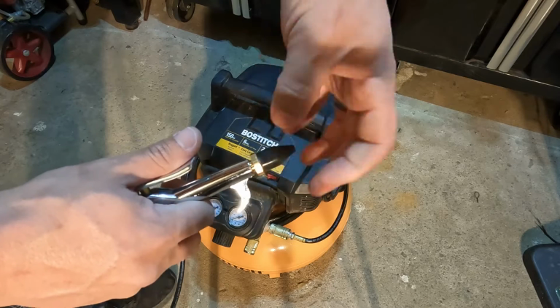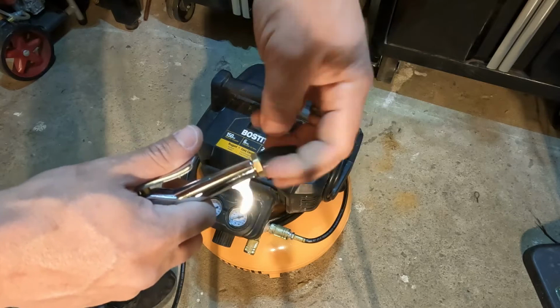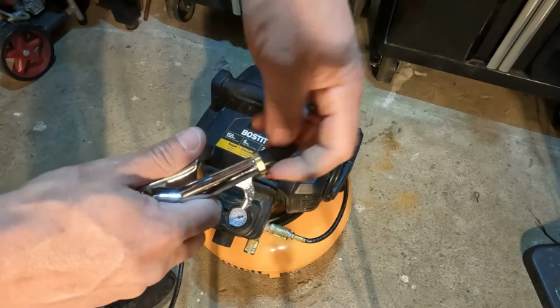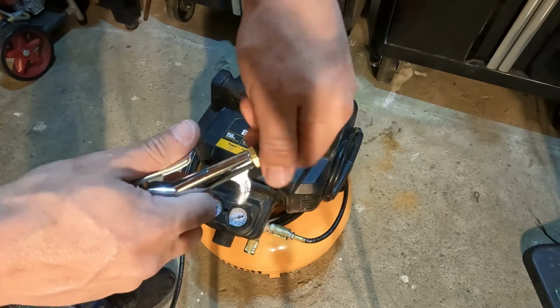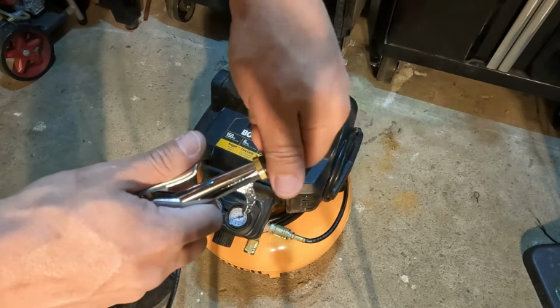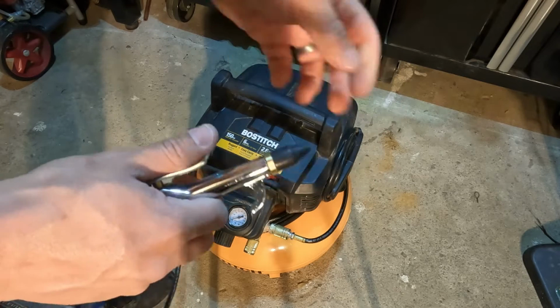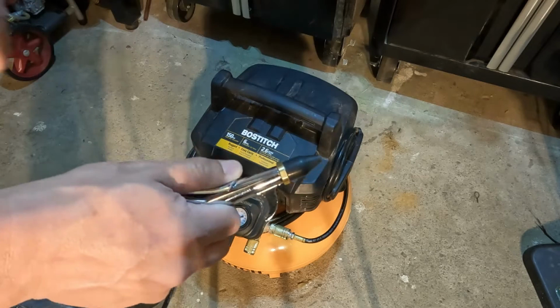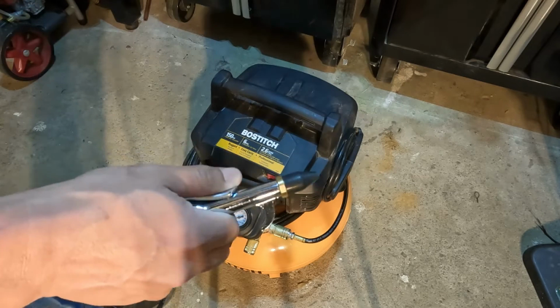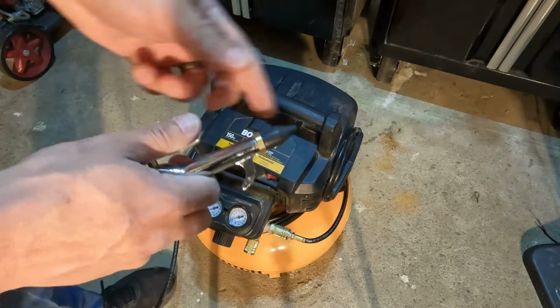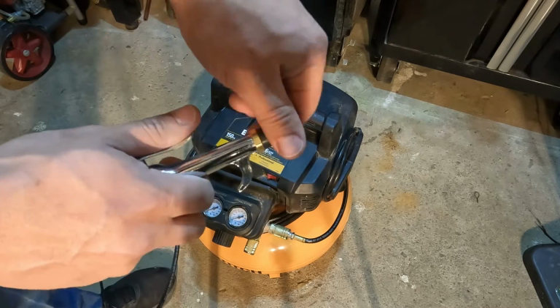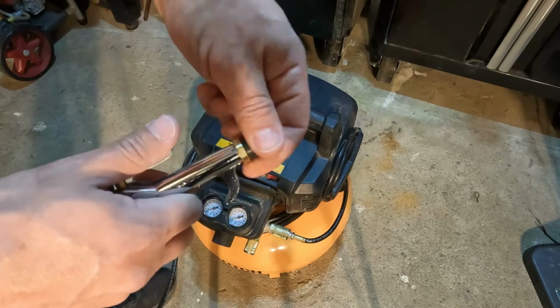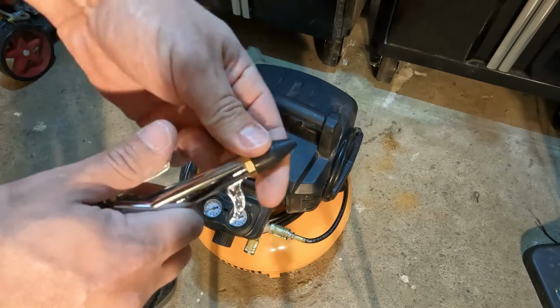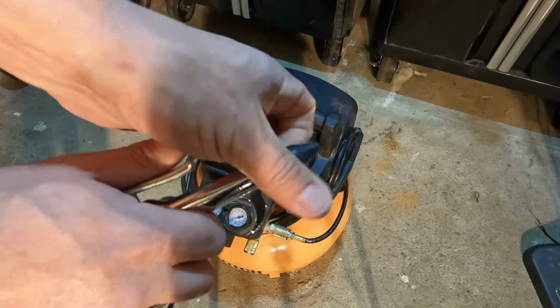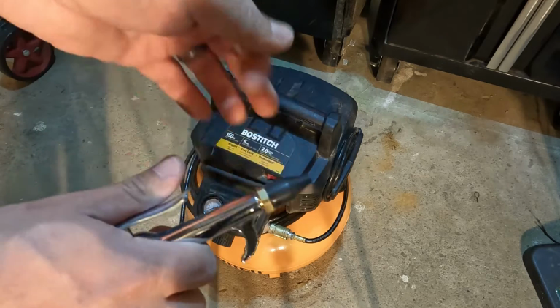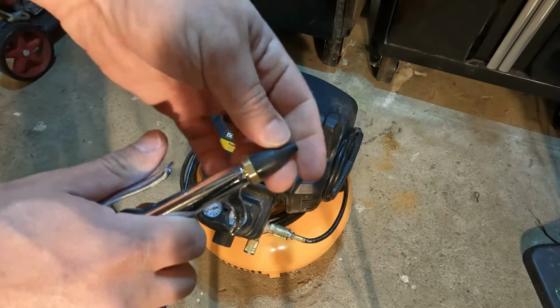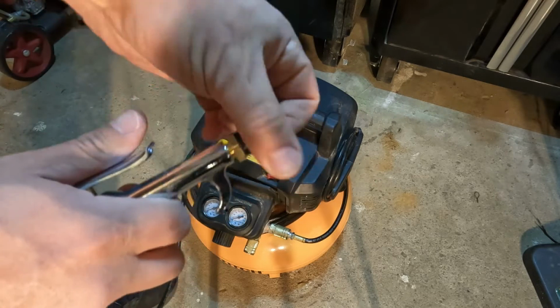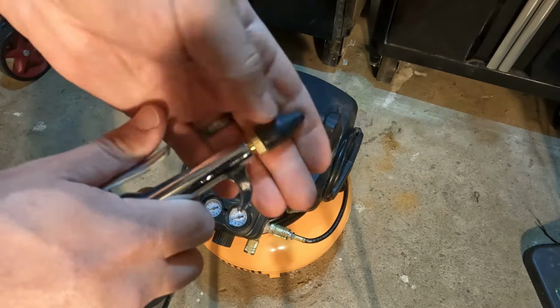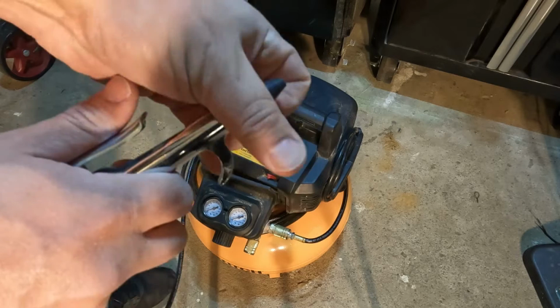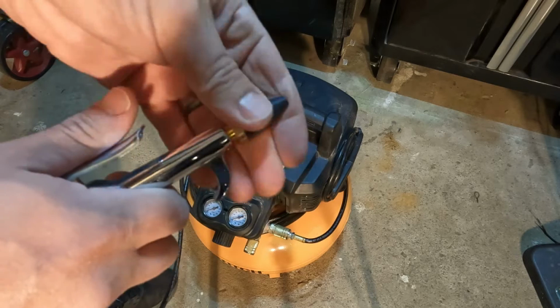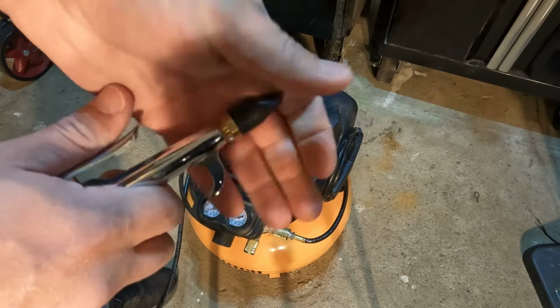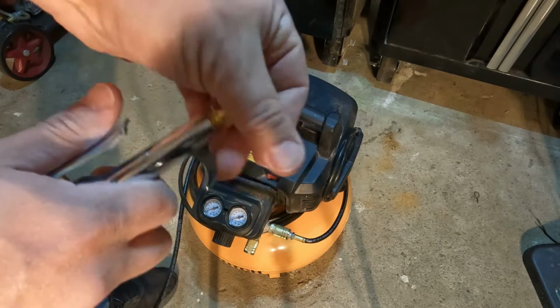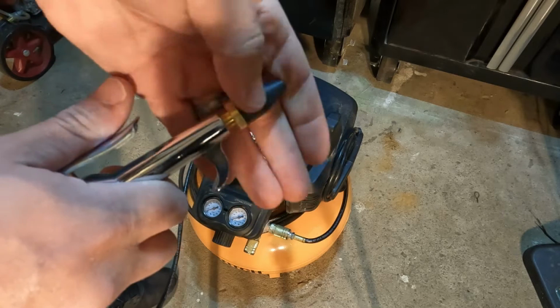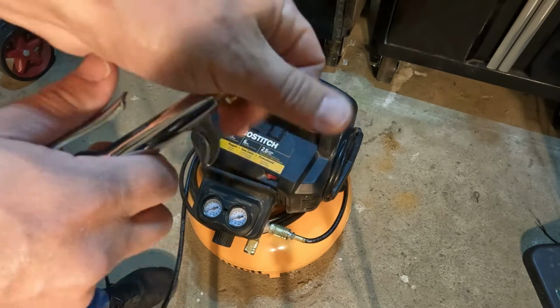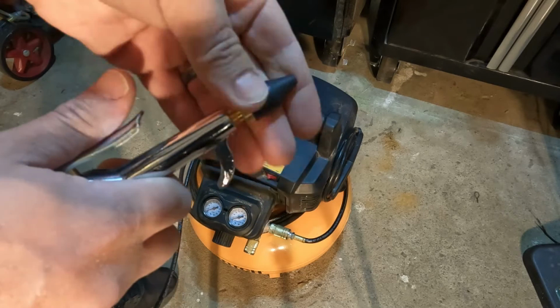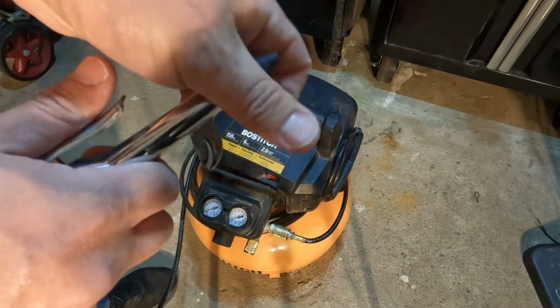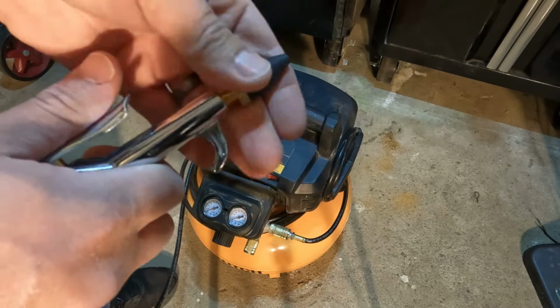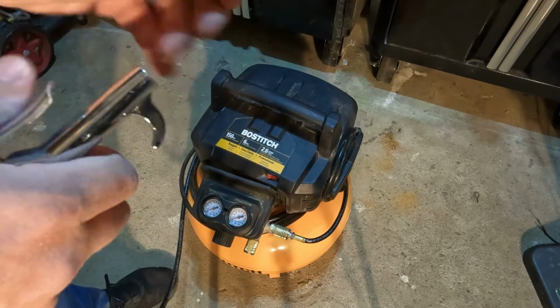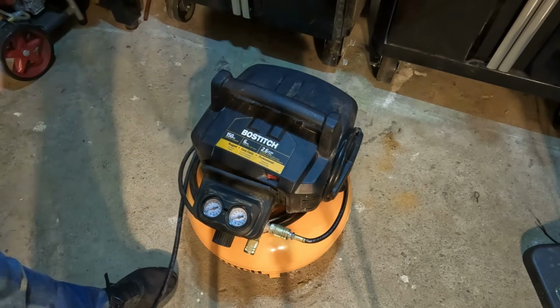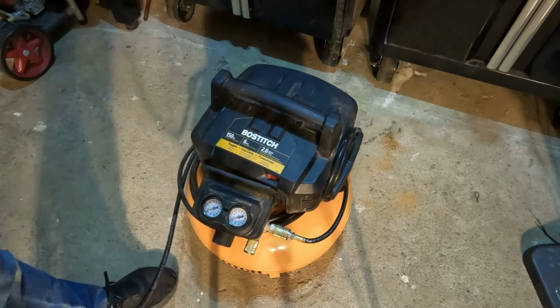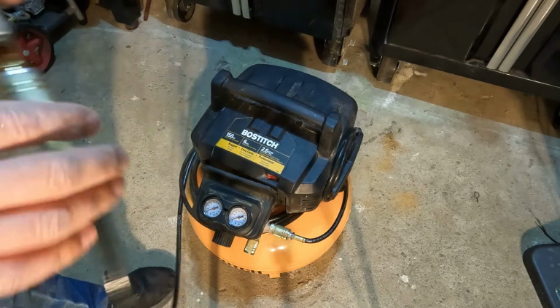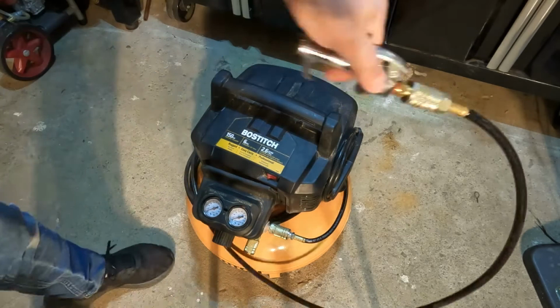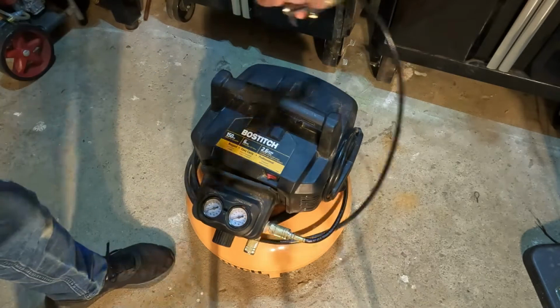For extra pressure, this is great for blowing off your workbench or getting sawdust out of areas.